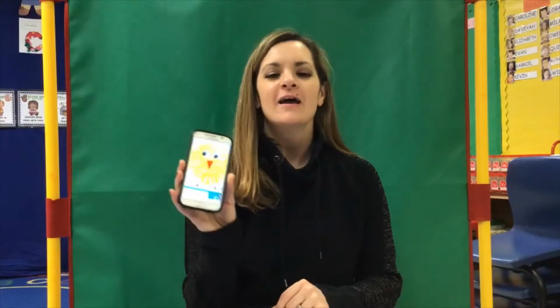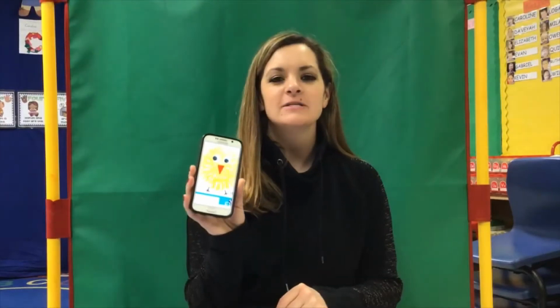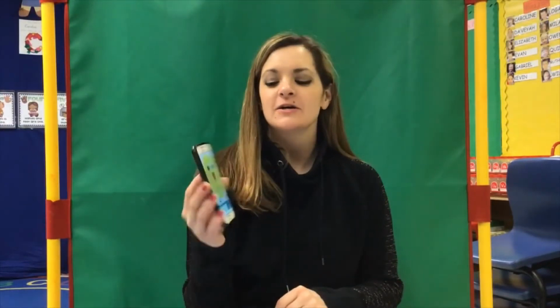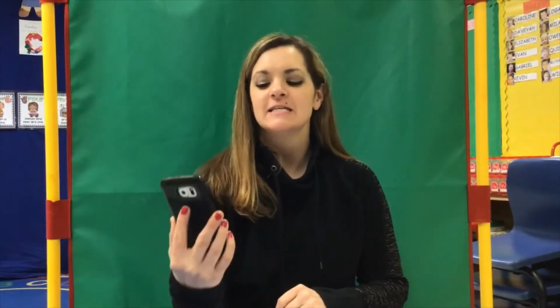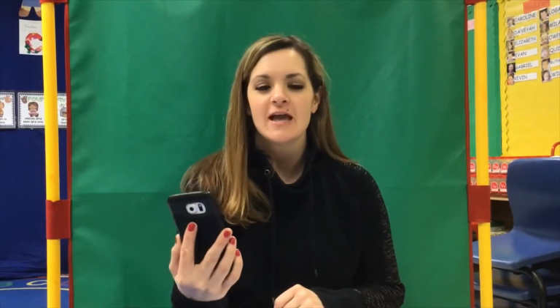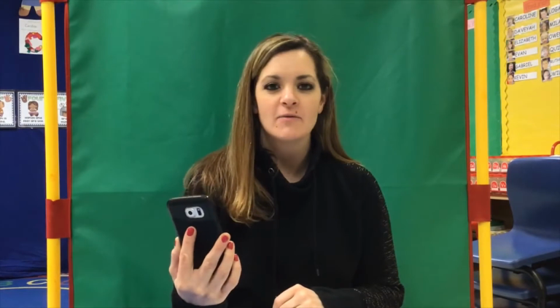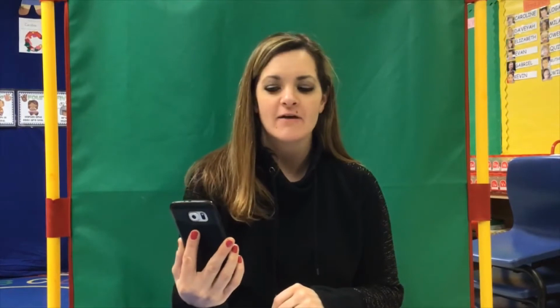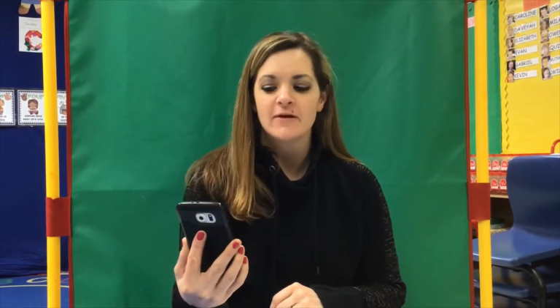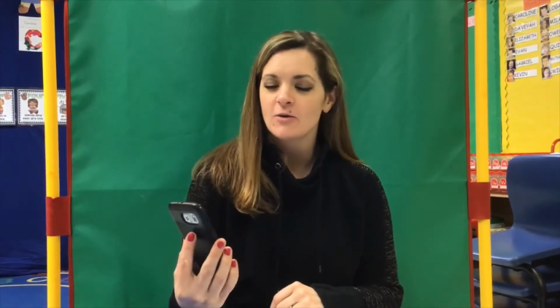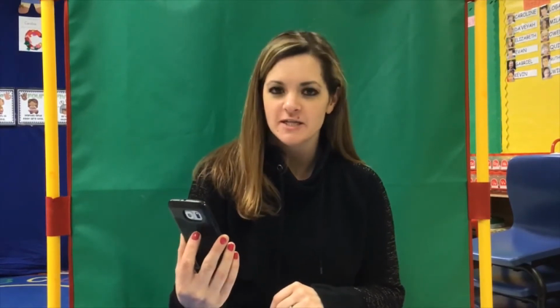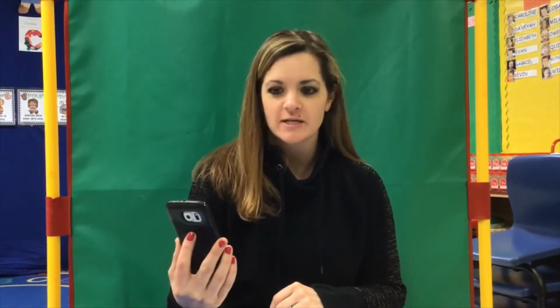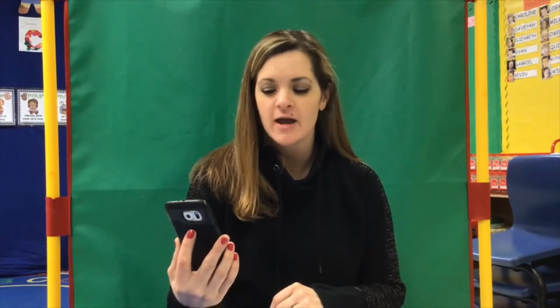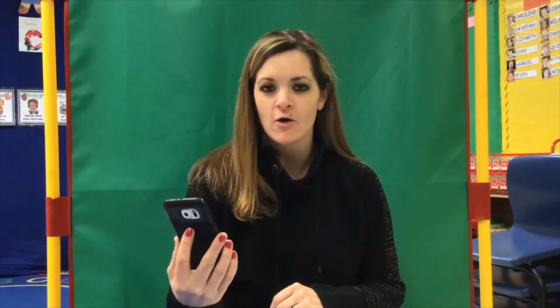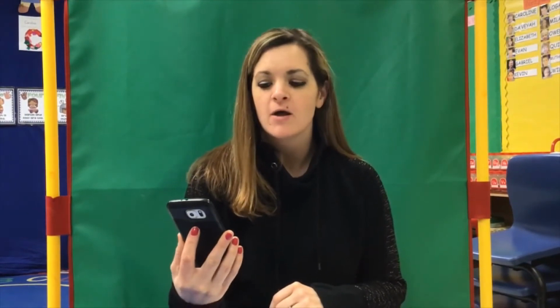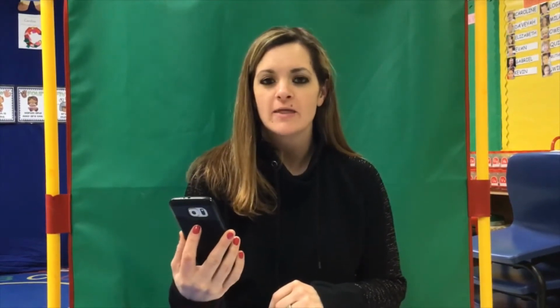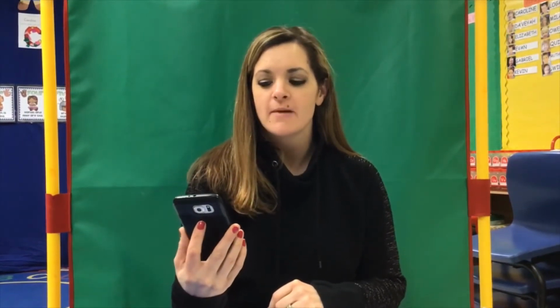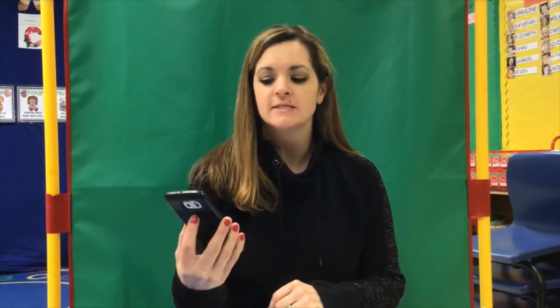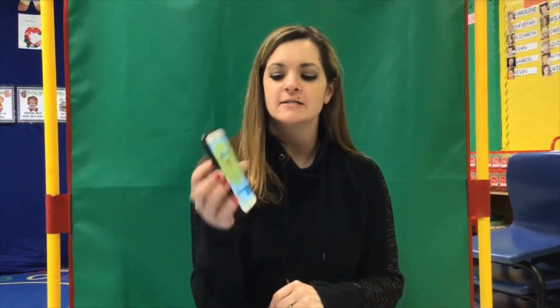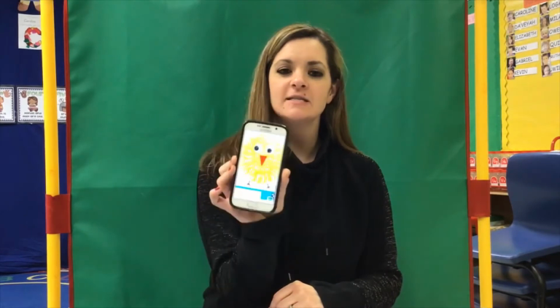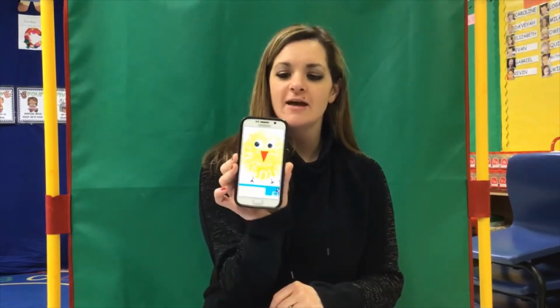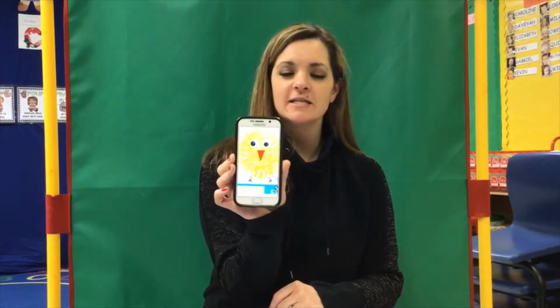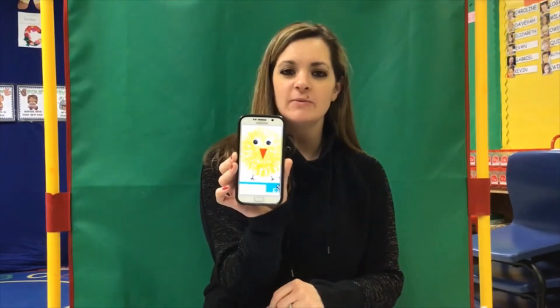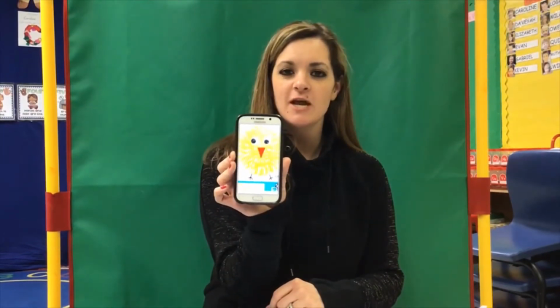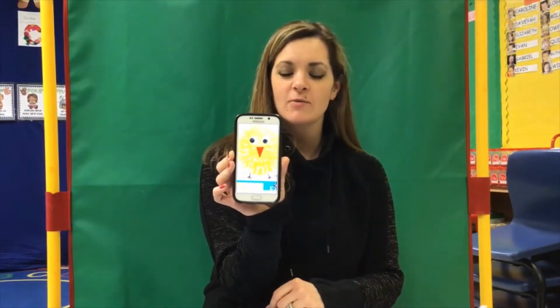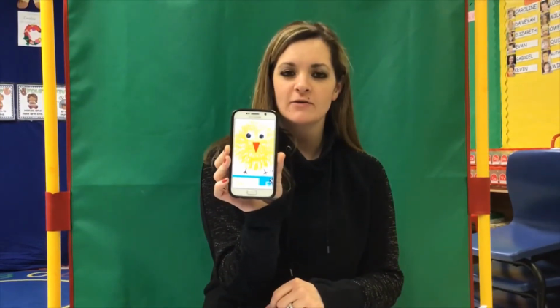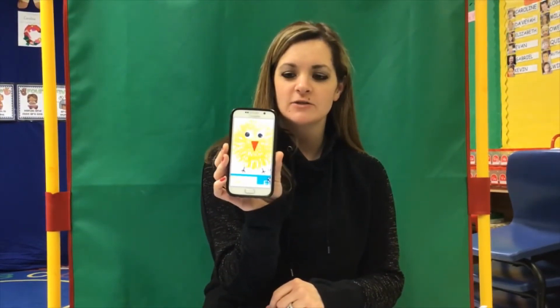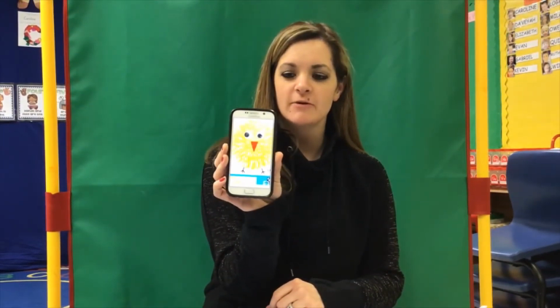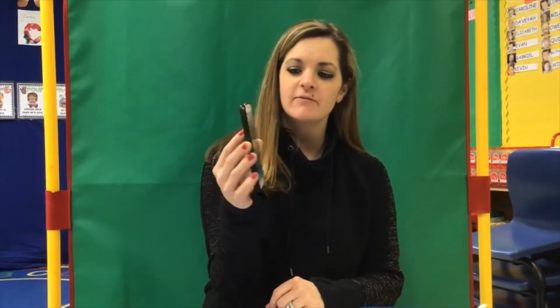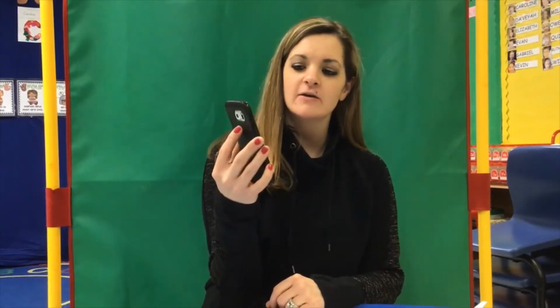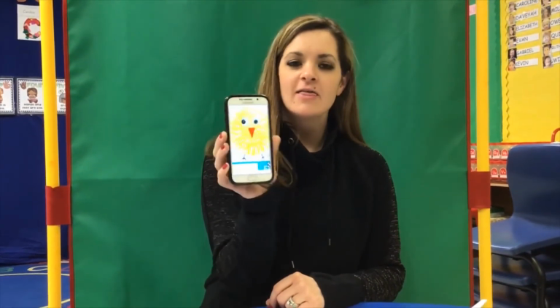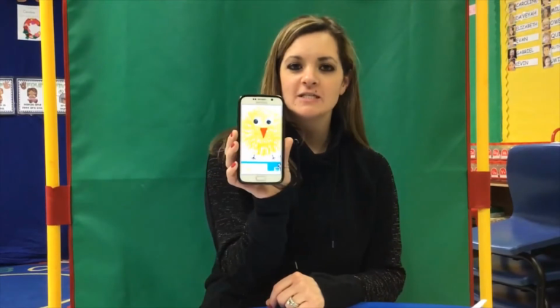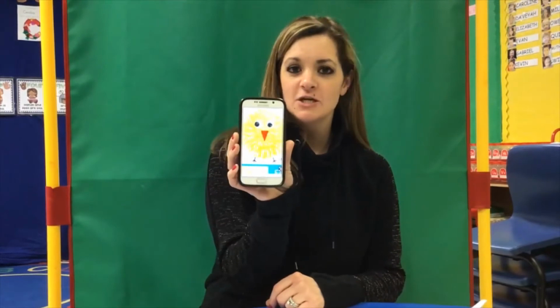Hi boys and girls. Today we have a fun little art project that you could do at home with moms and dads. It's a little baby chick. We thought for Easter time it'd be a fun little thing to do.